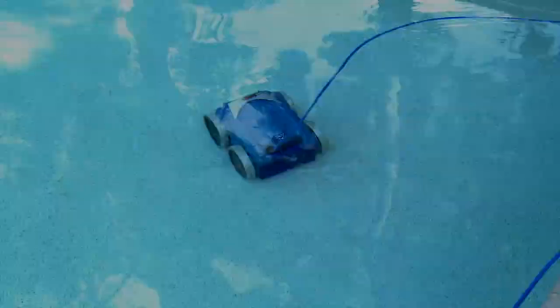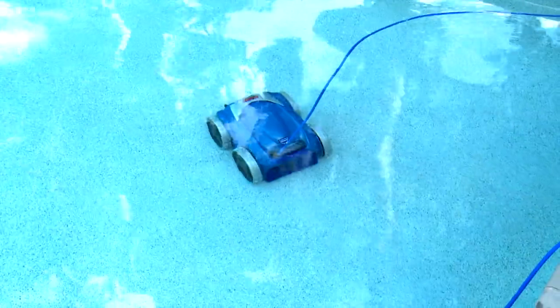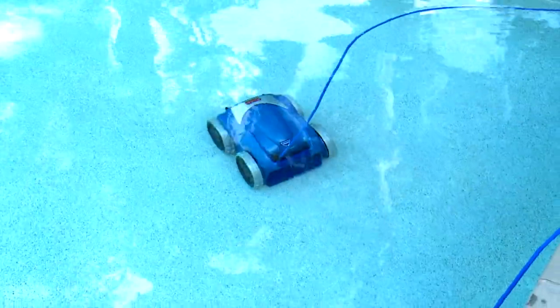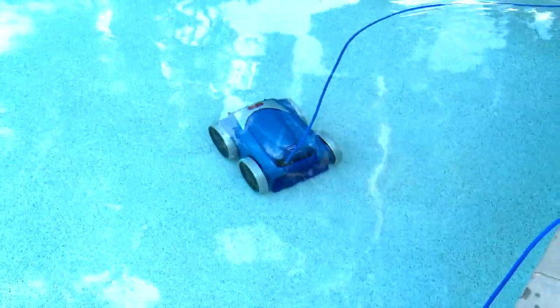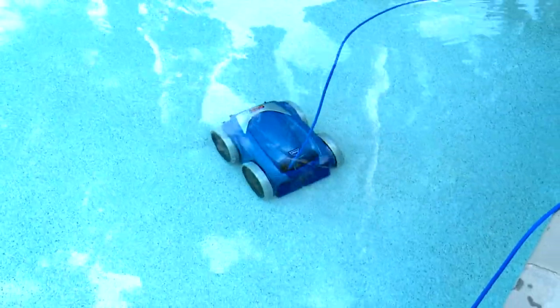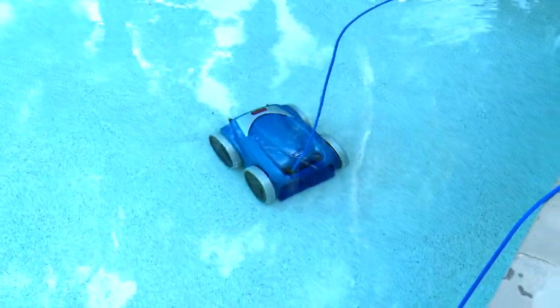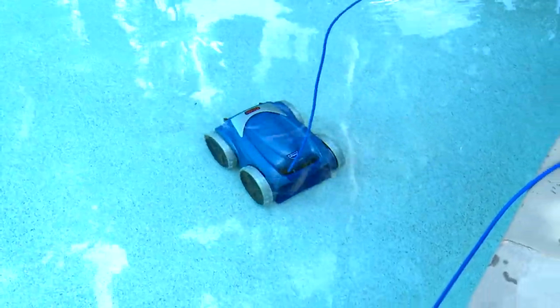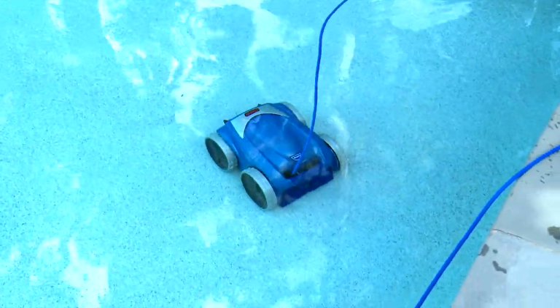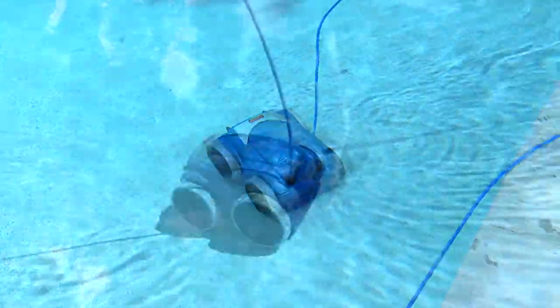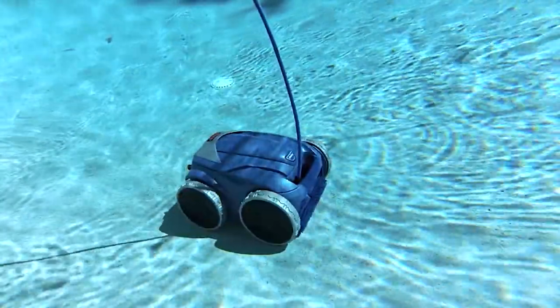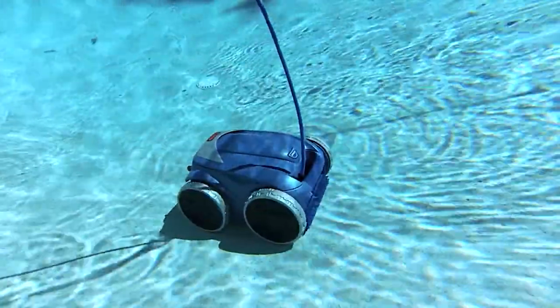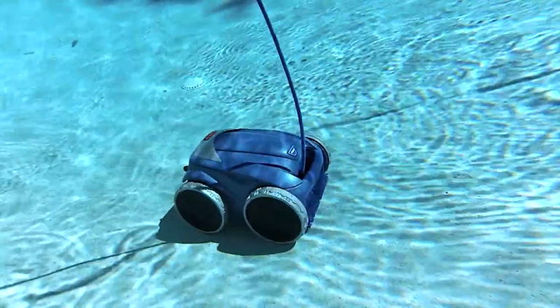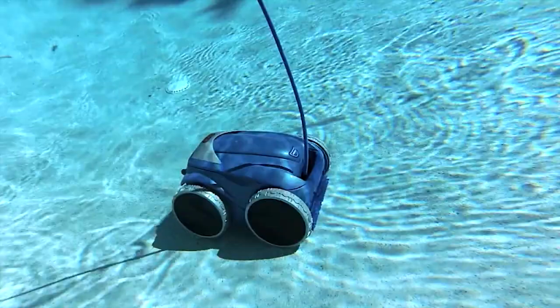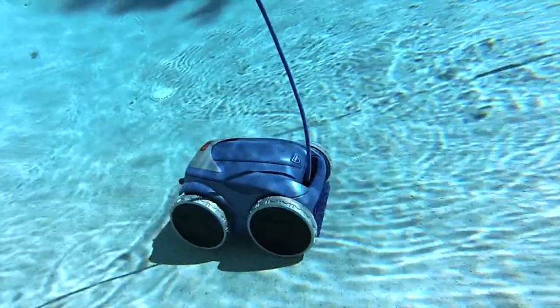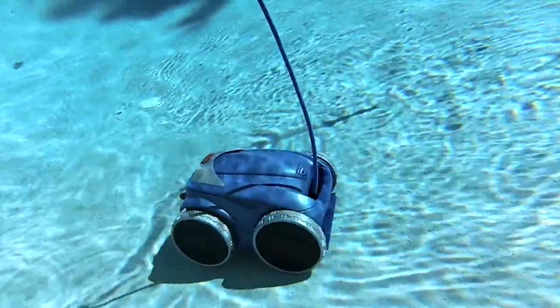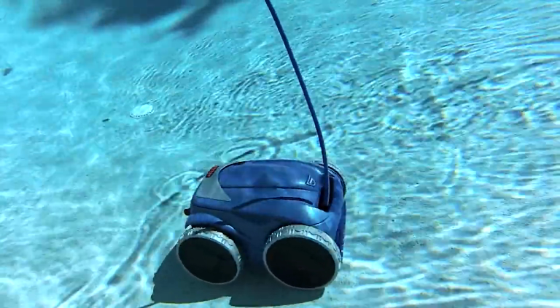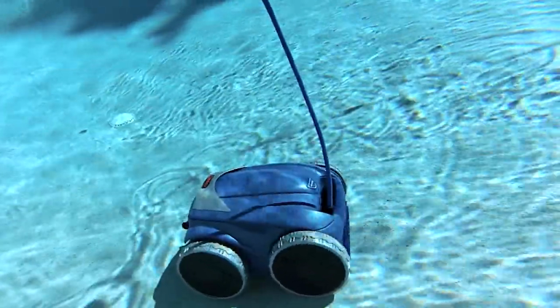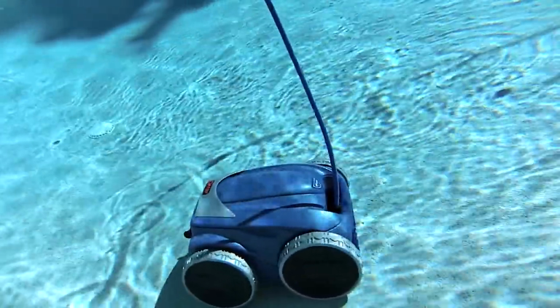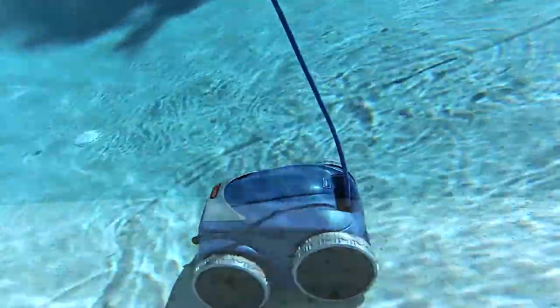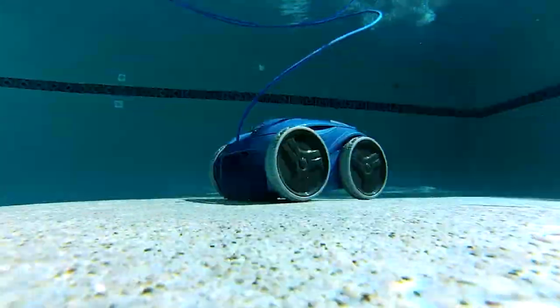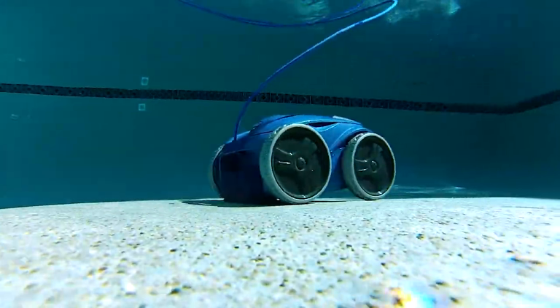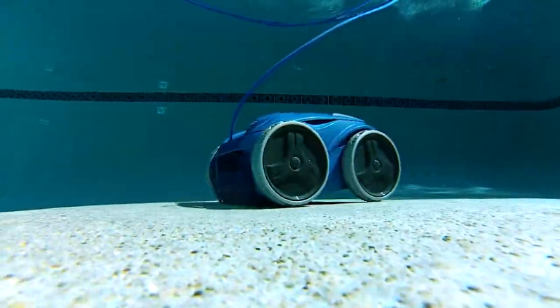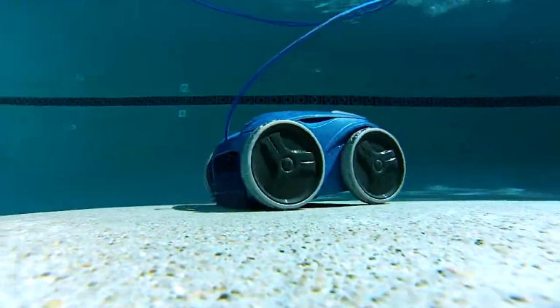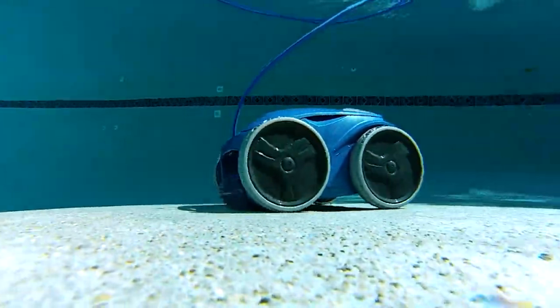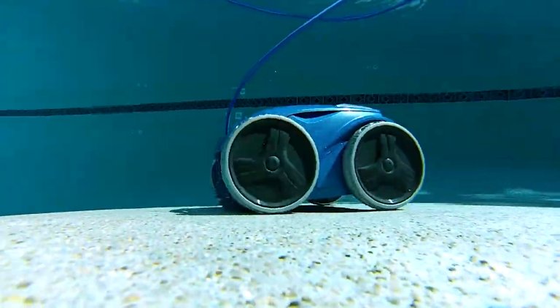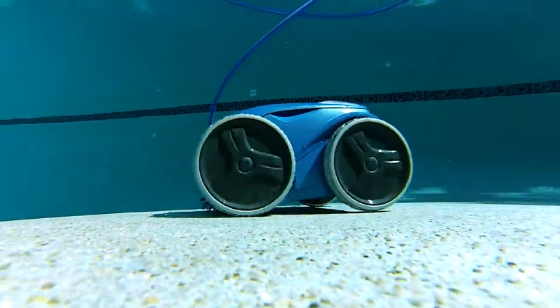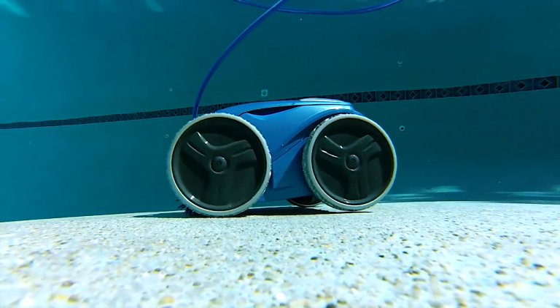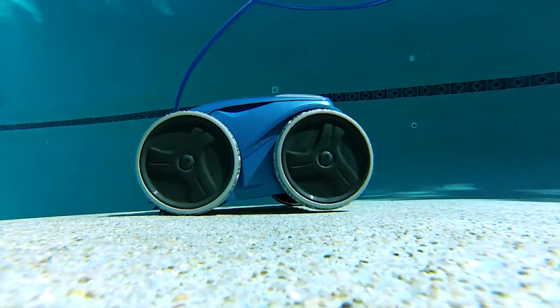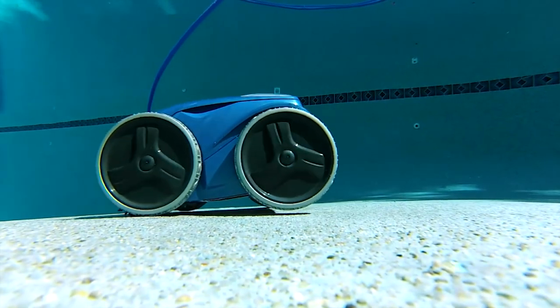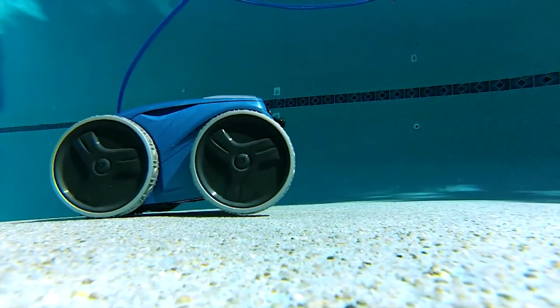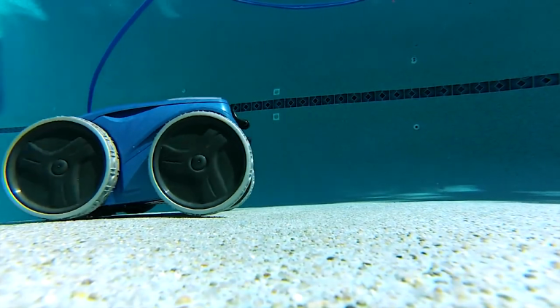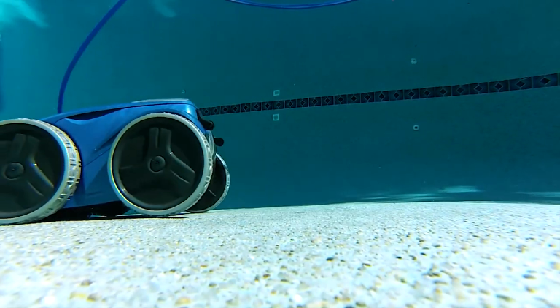Robotic pool cleaners are an advanced and efficient way to keep your pool clean. For all you do-it-yourselfers, we've put together some easy troubleshooting solutions to common issues that you can easily fix yourself, including wheel replacement and cord tangling.